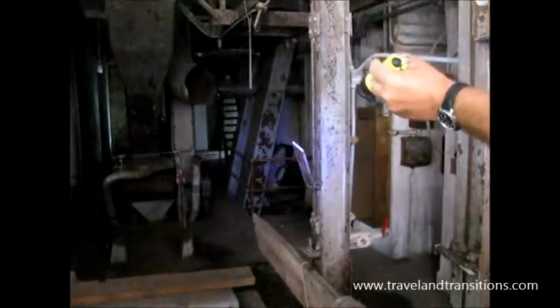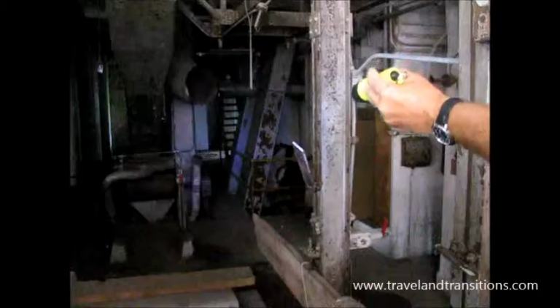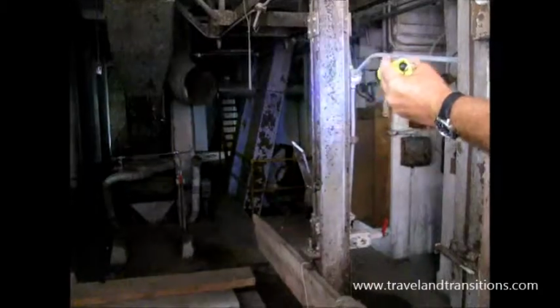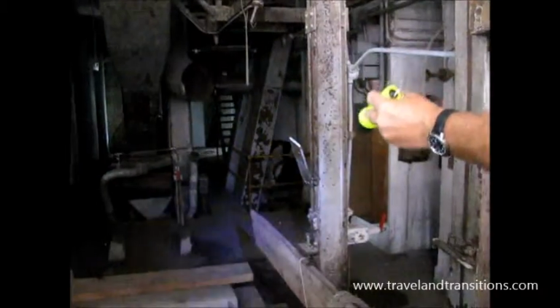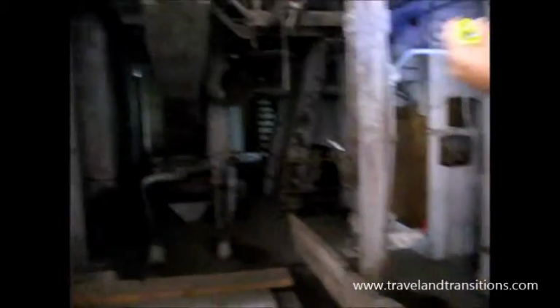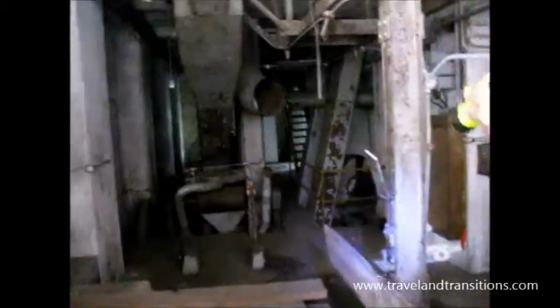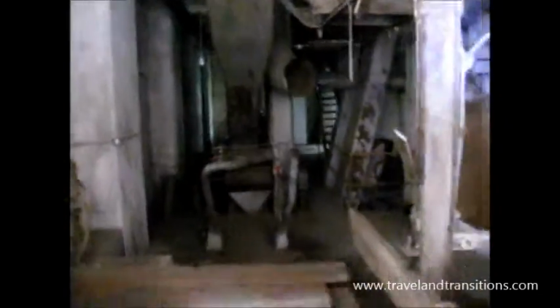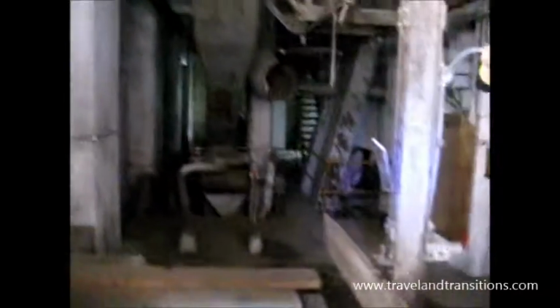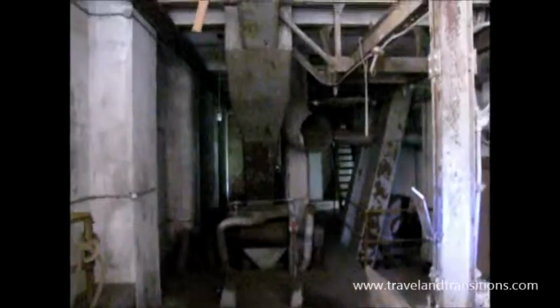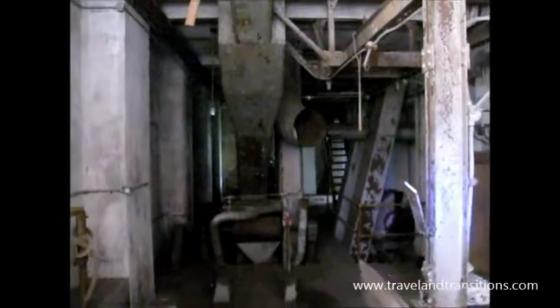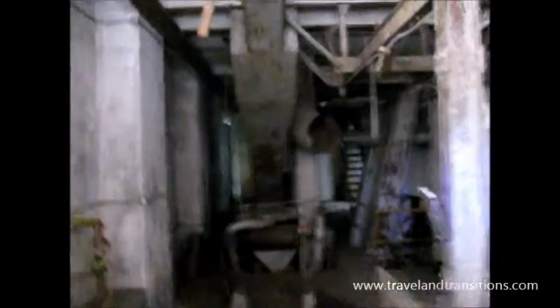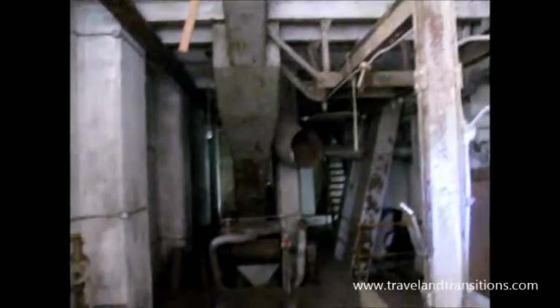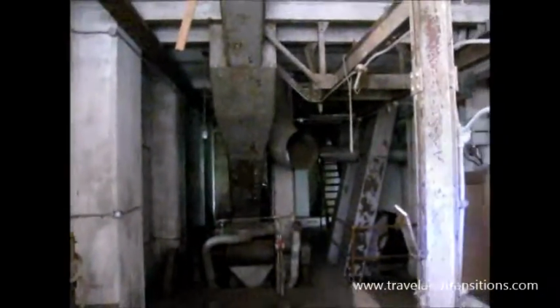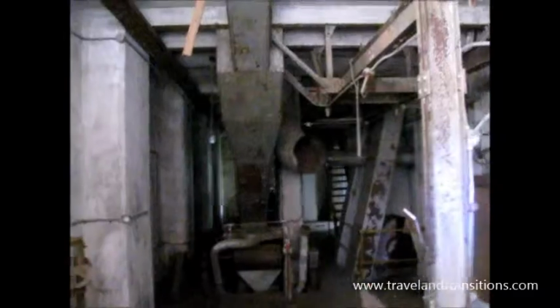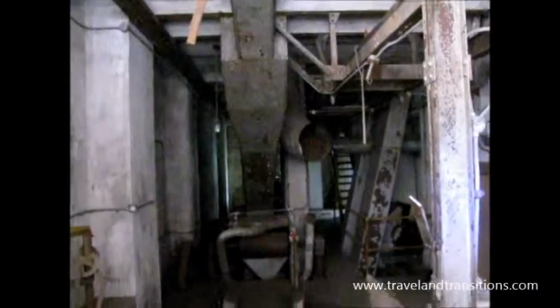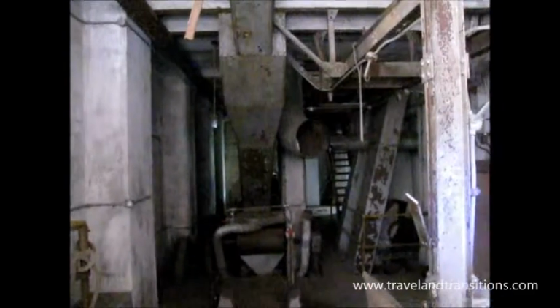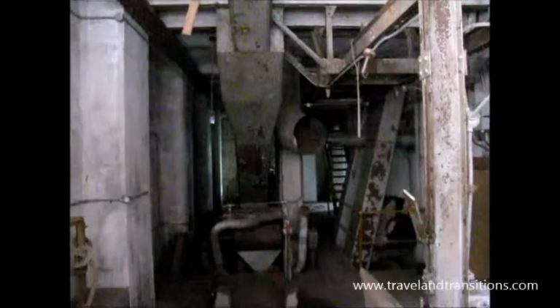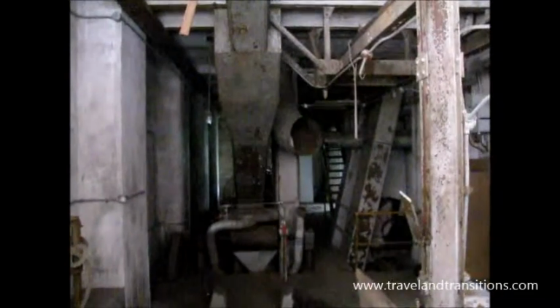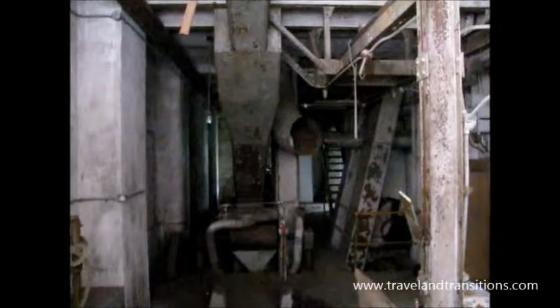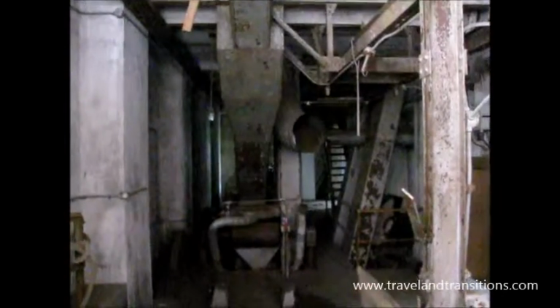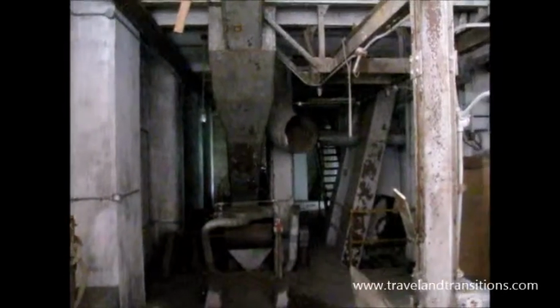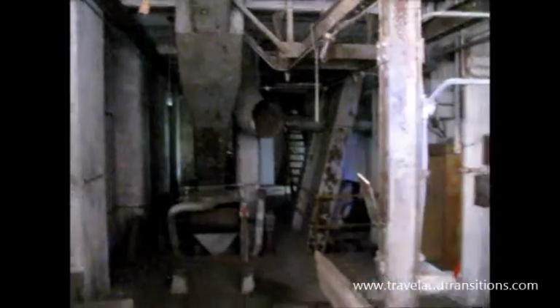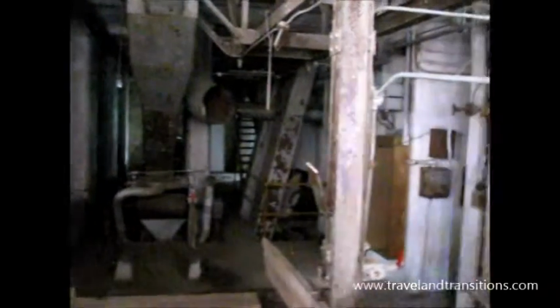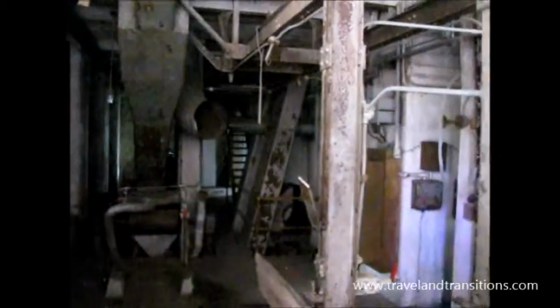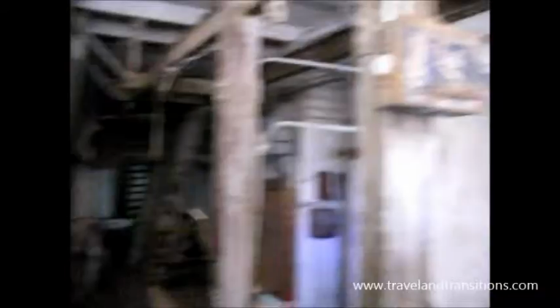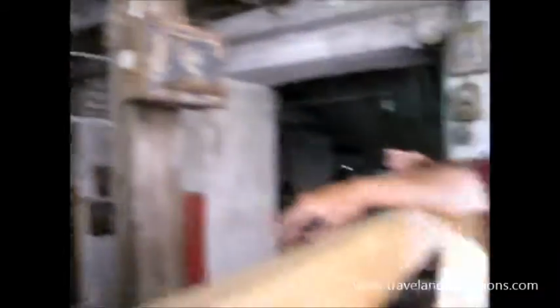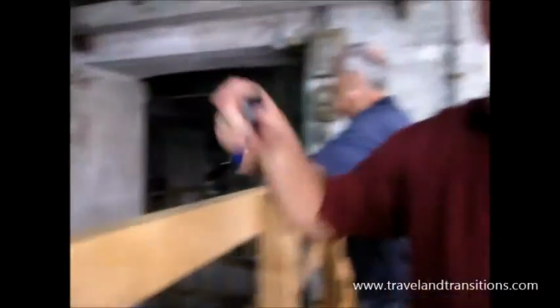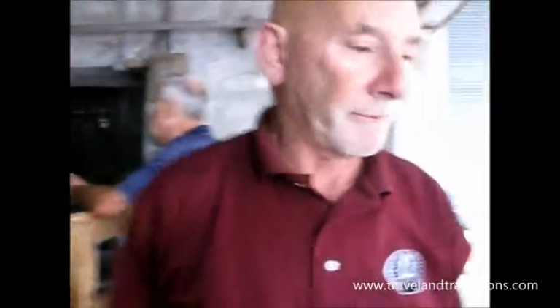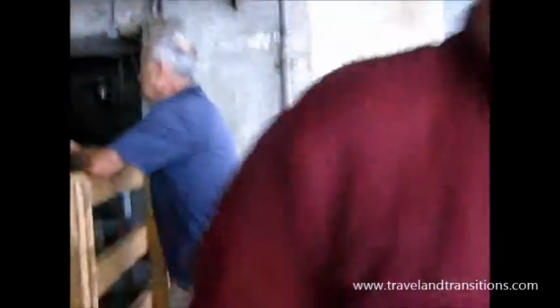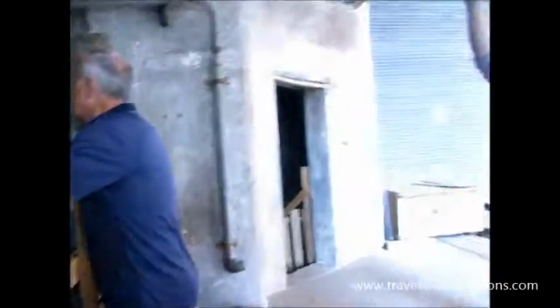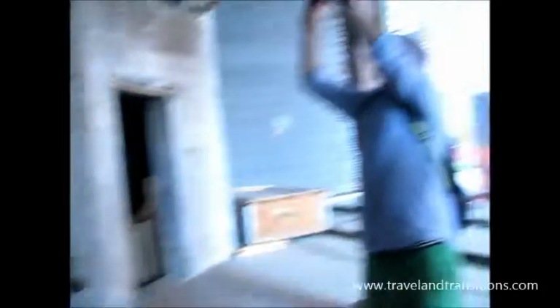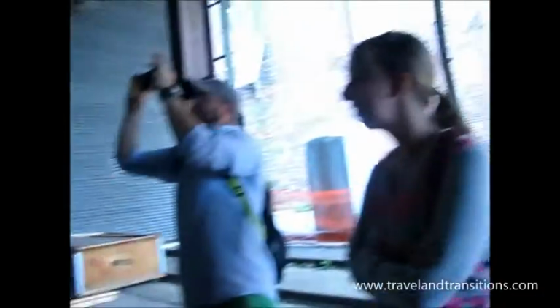These other two chutes on the side — you can see them, they're on an angle. One was for malt and one was for barley. These were put in after the silos were added in here, so this was after the storage was available. Now as we go into this room...